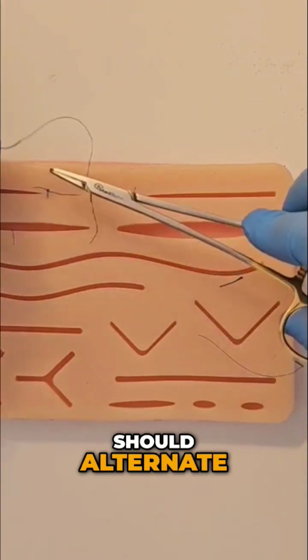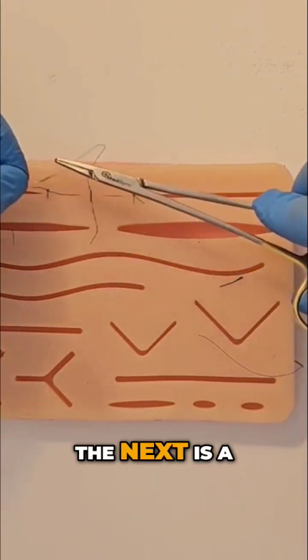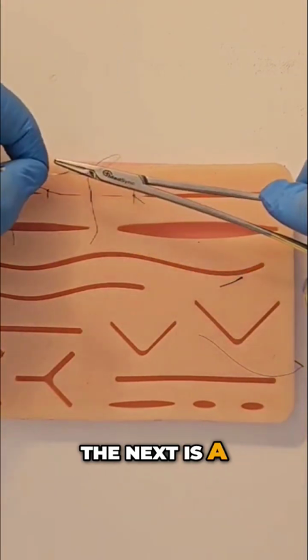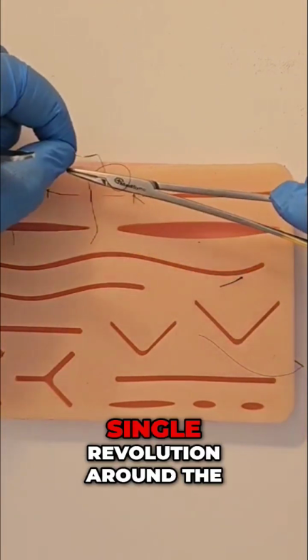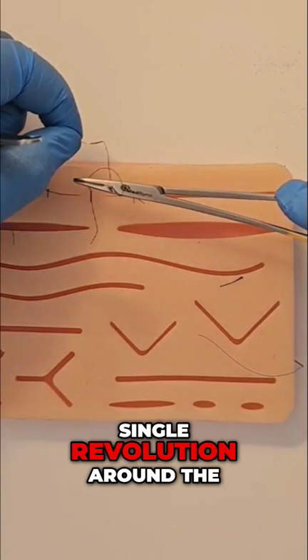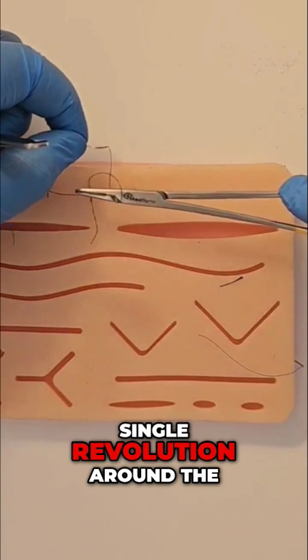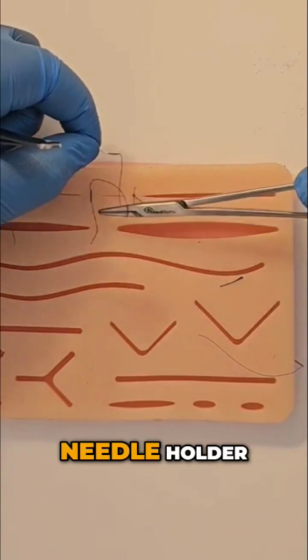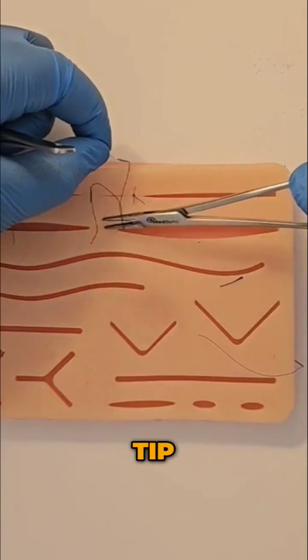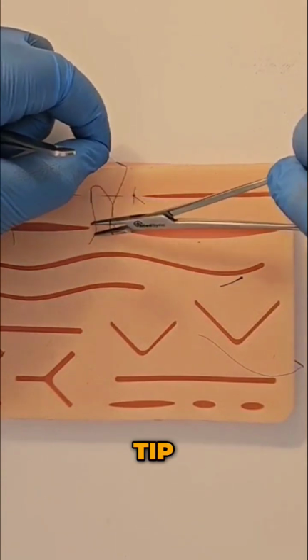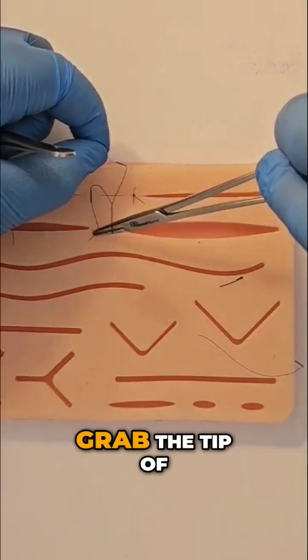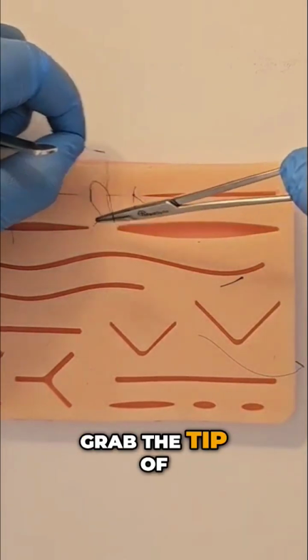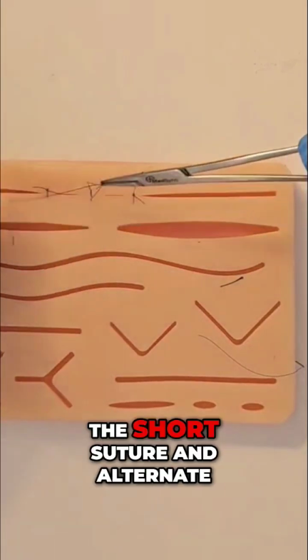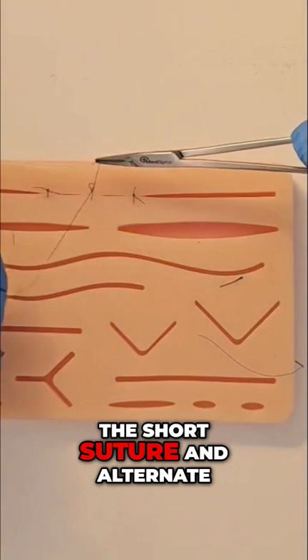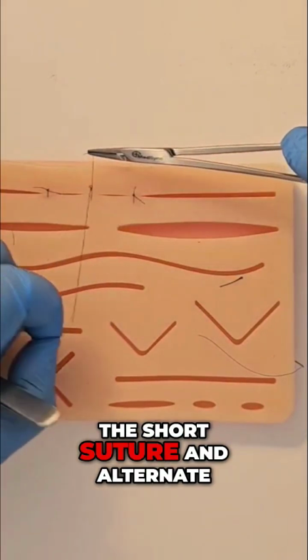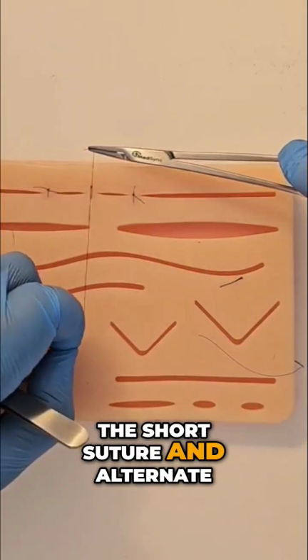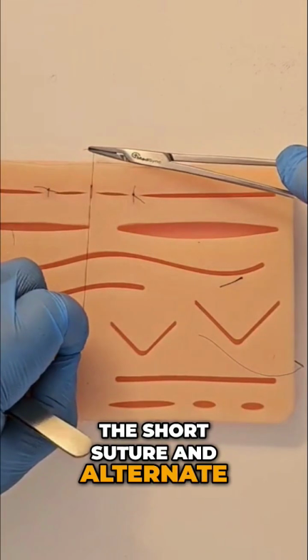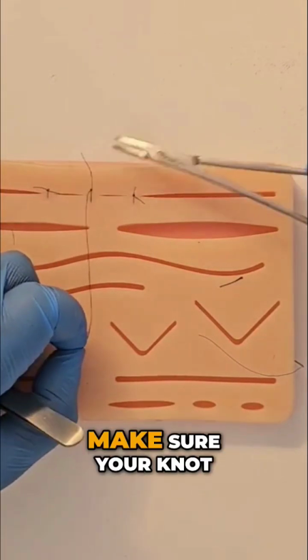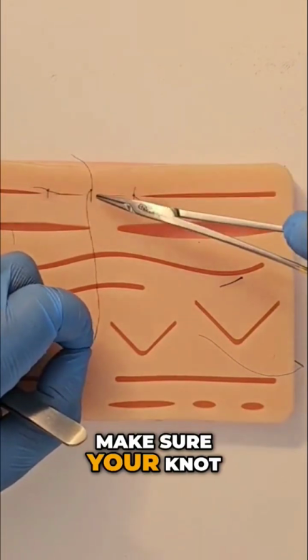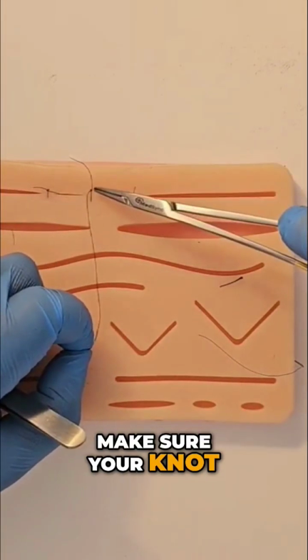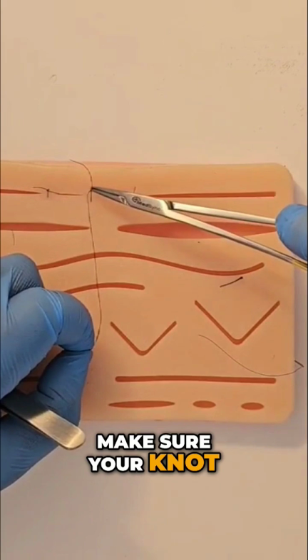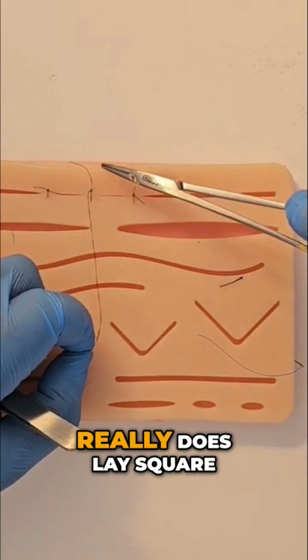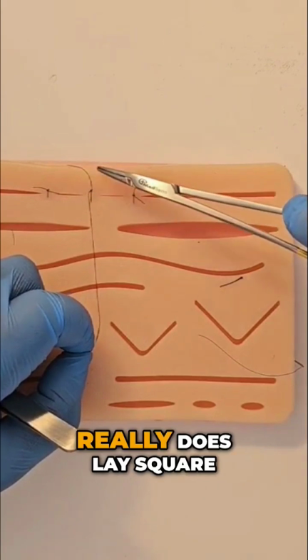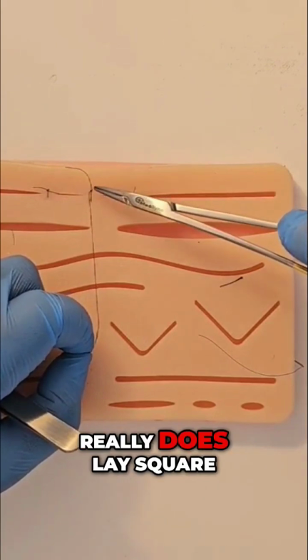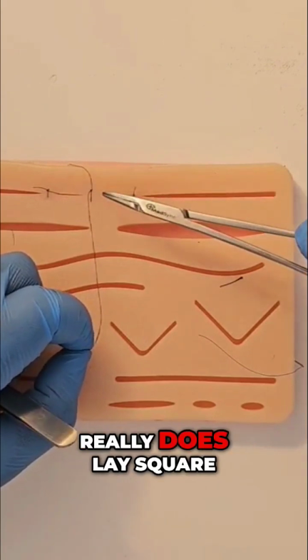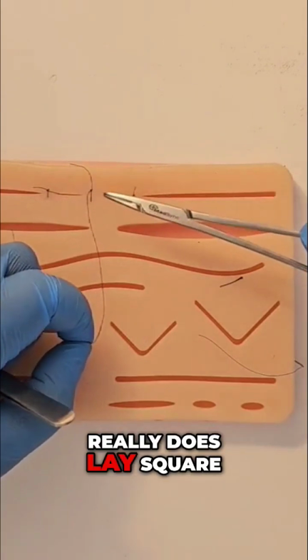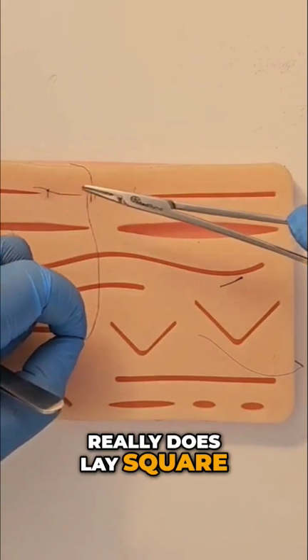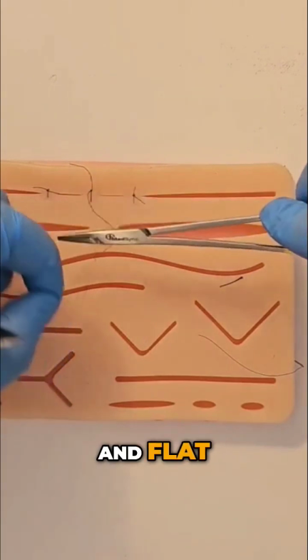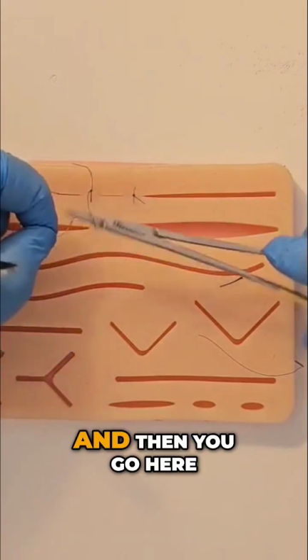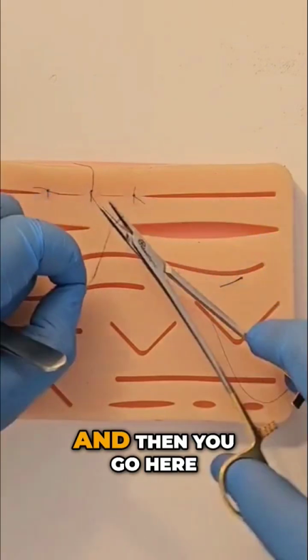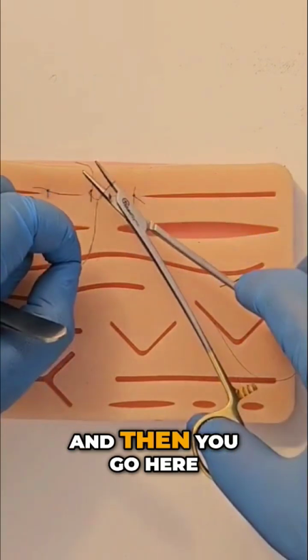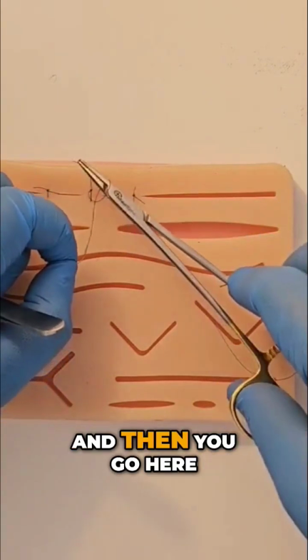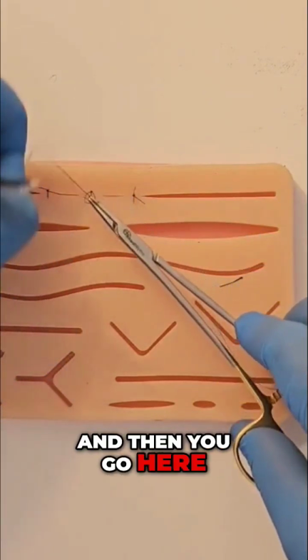The next step is a single revolution around the needle holder tip. Grab the tip of the short suture and alternate. Make sure your knot really does lay square and flat.